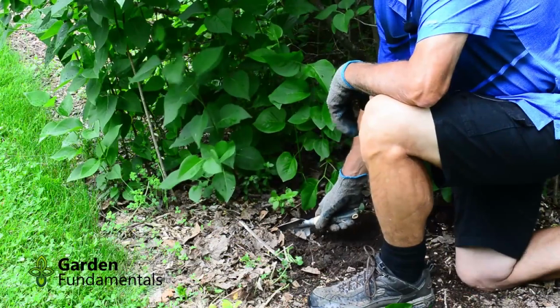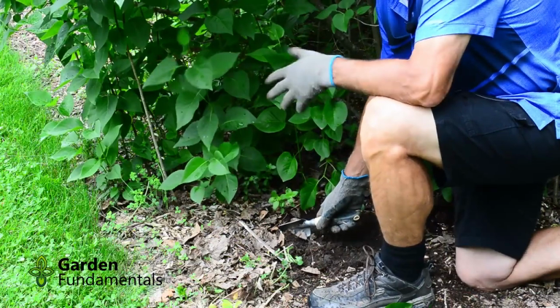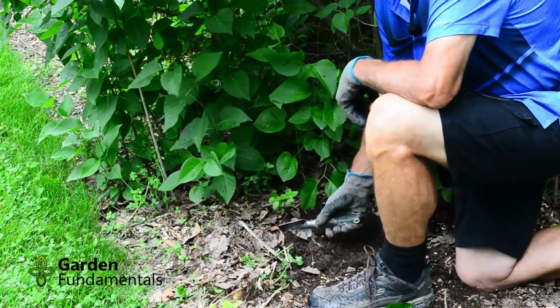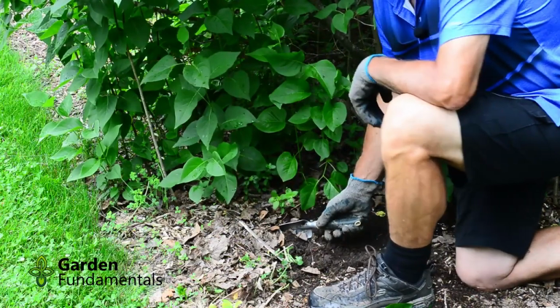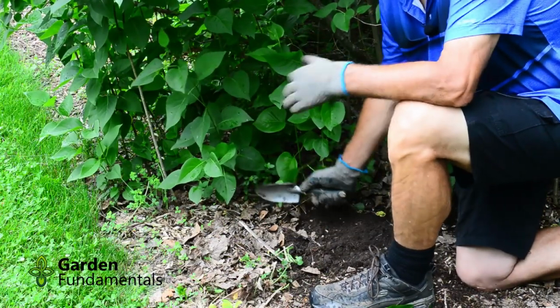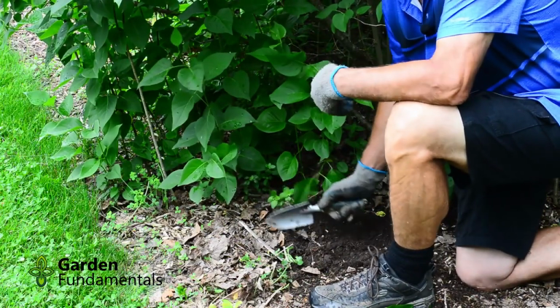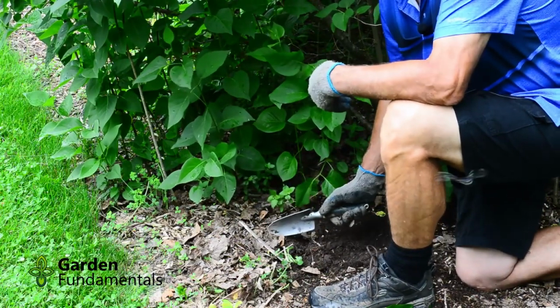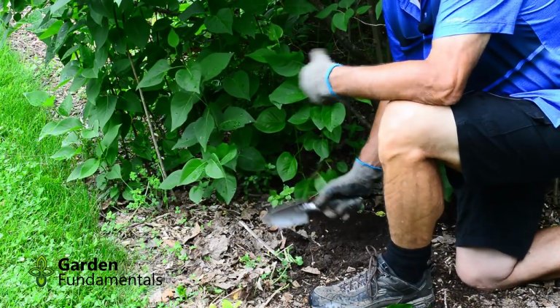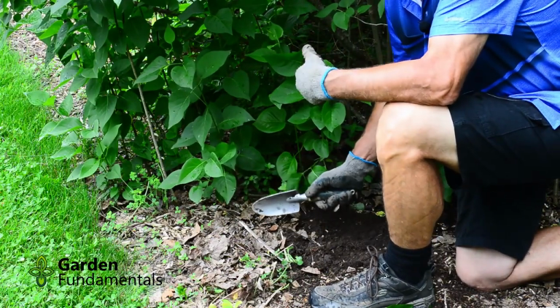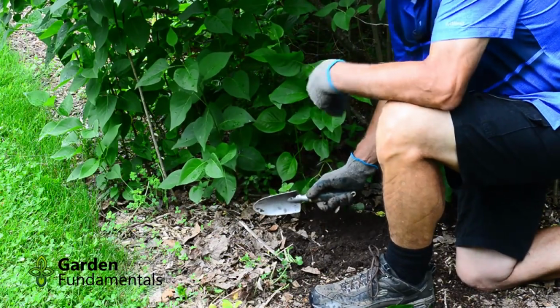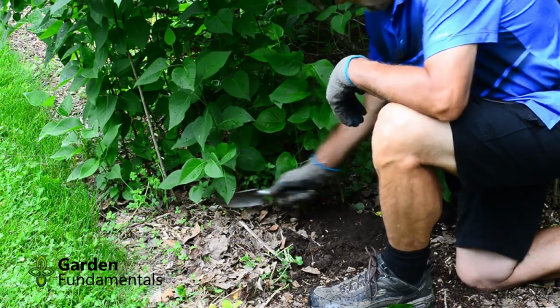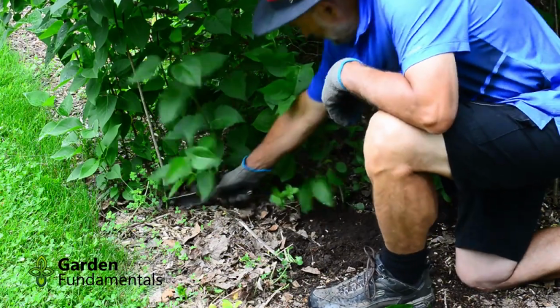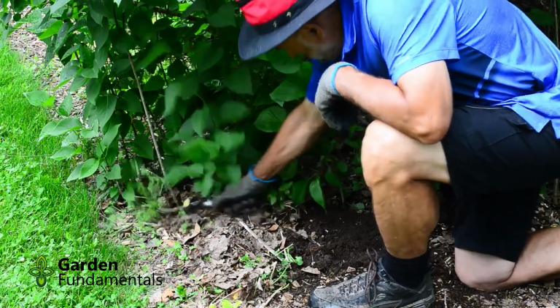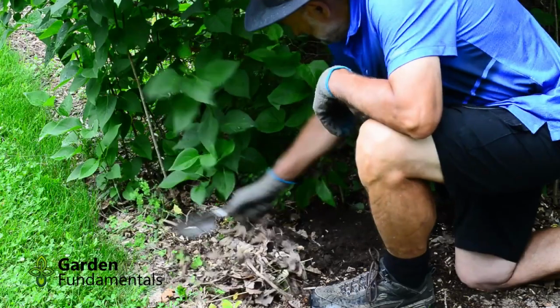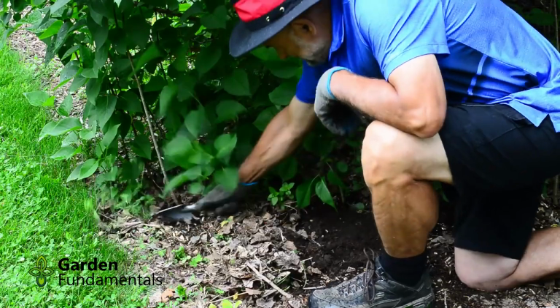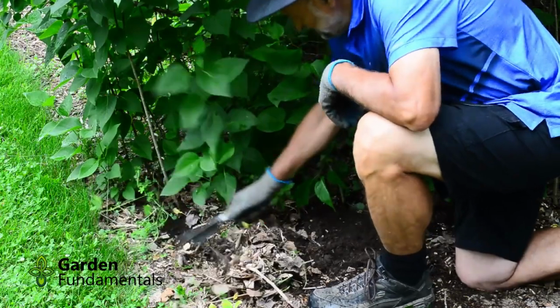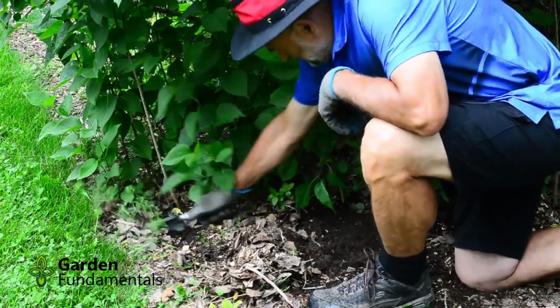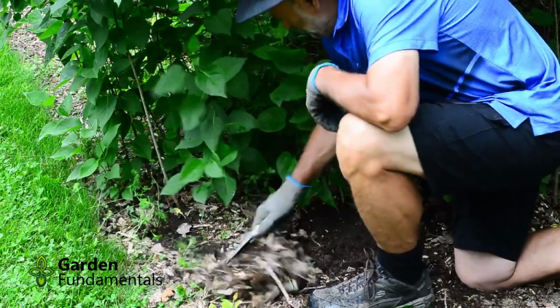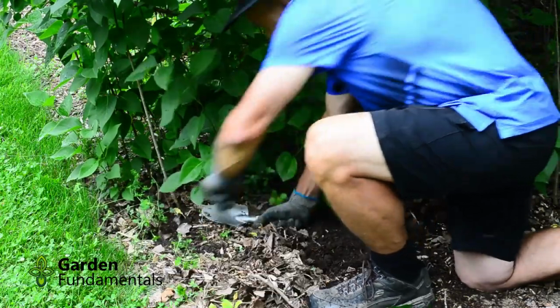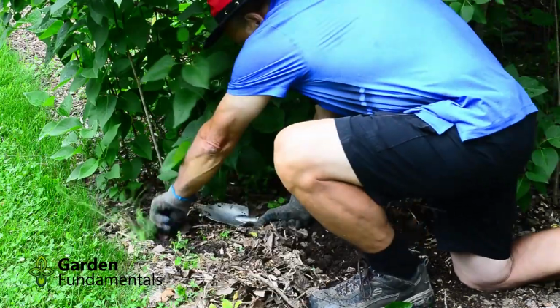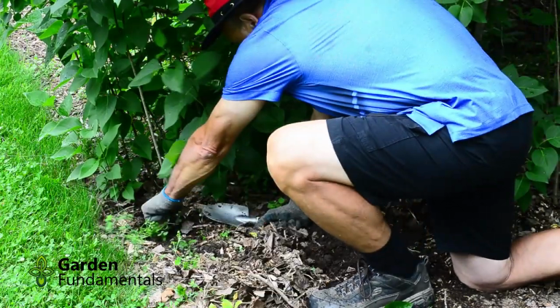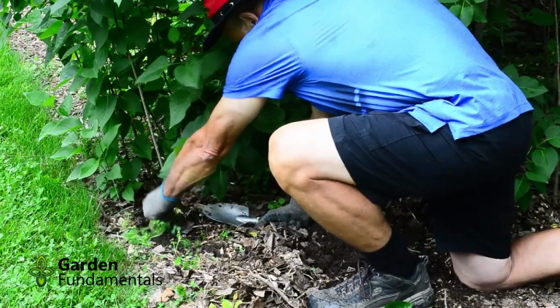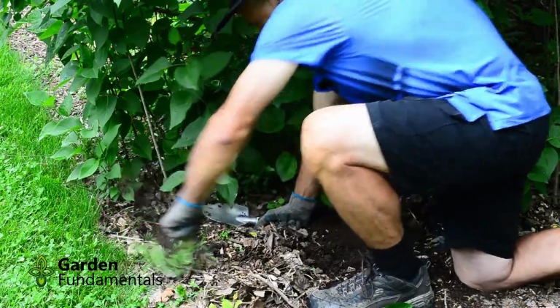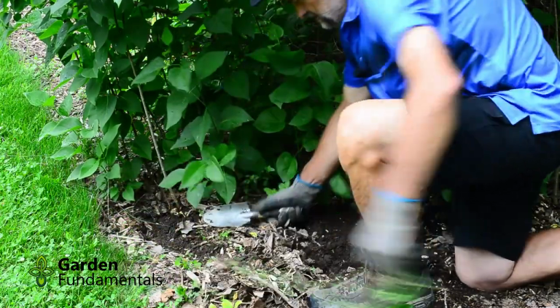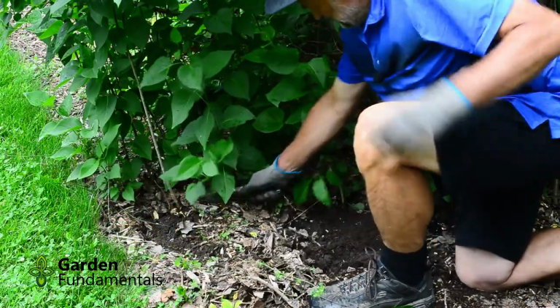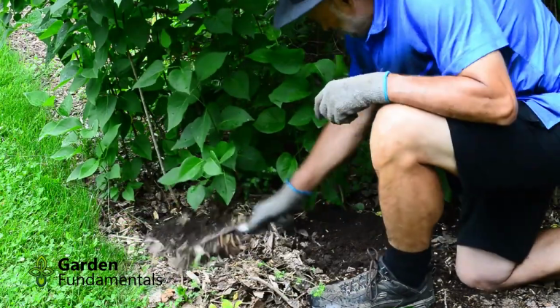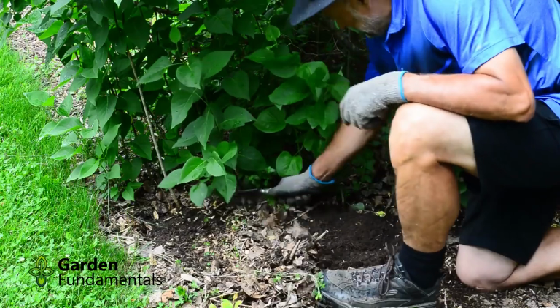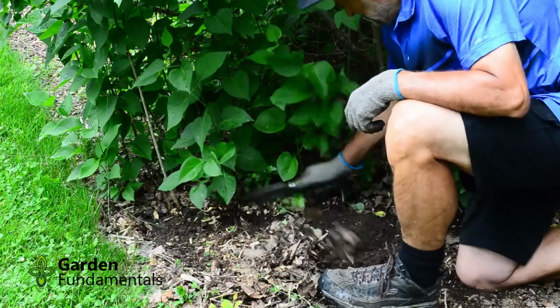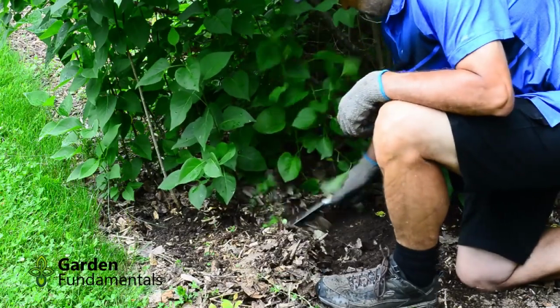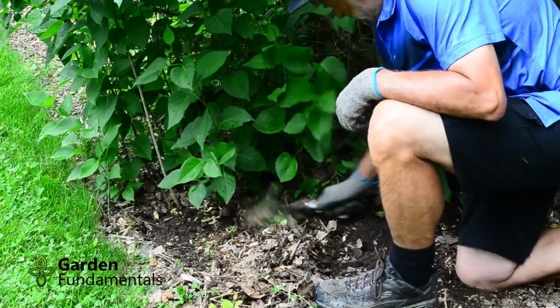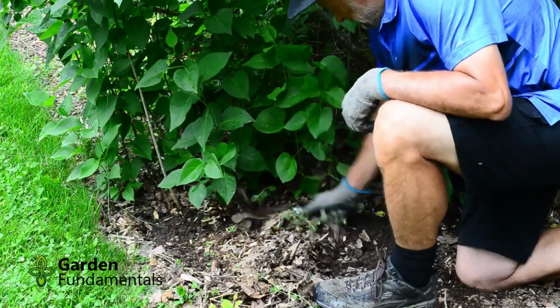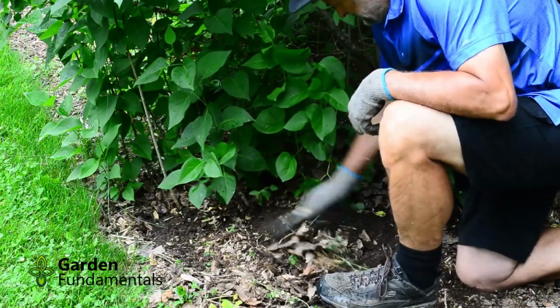Now the first thing I do is I remove the mulch so I can see what's going on. I use a lot of wood mulch, so all of these shrubs are surrounded by wood chips.